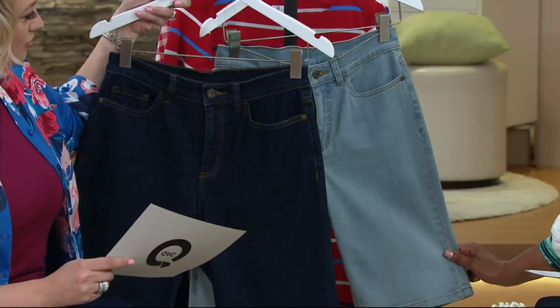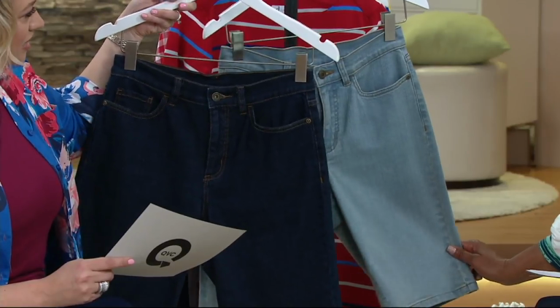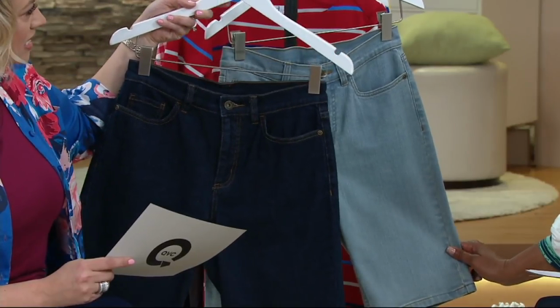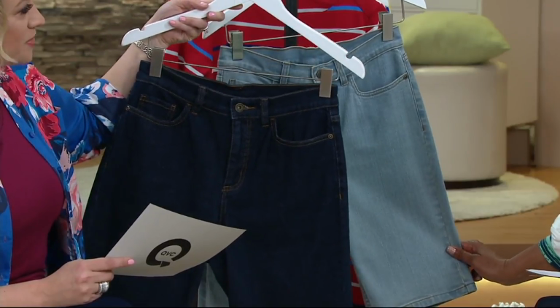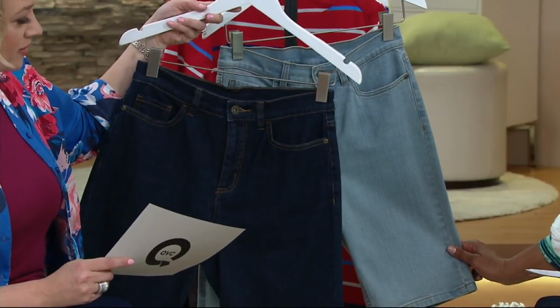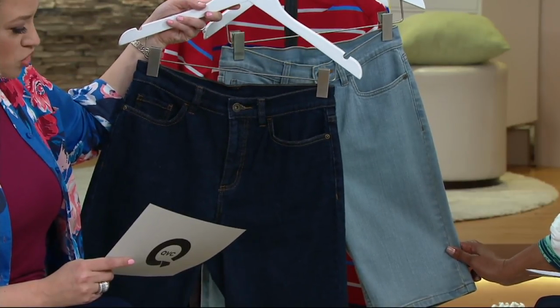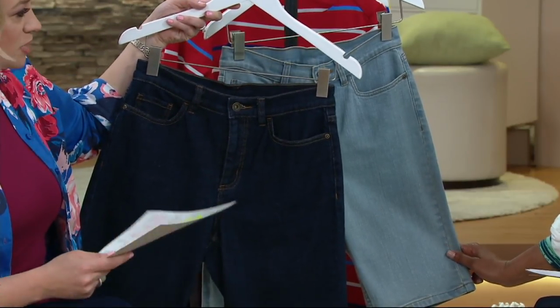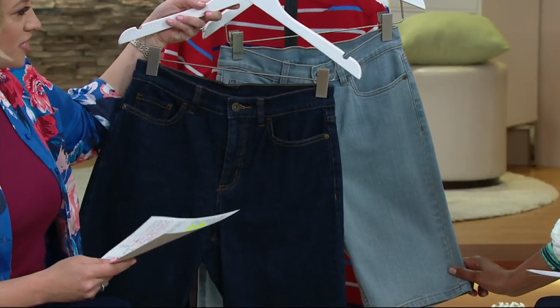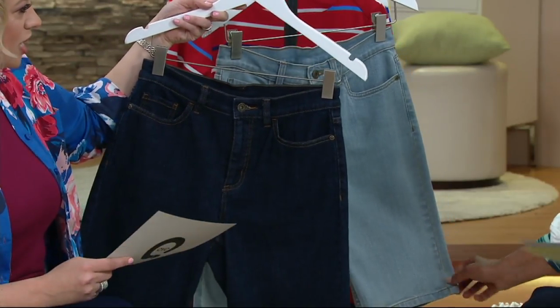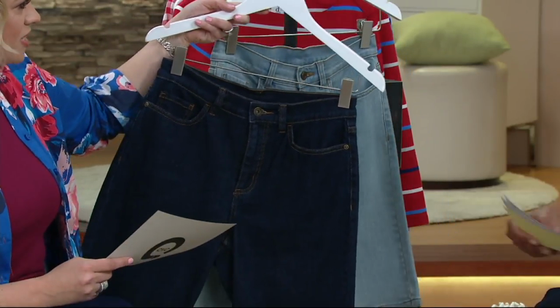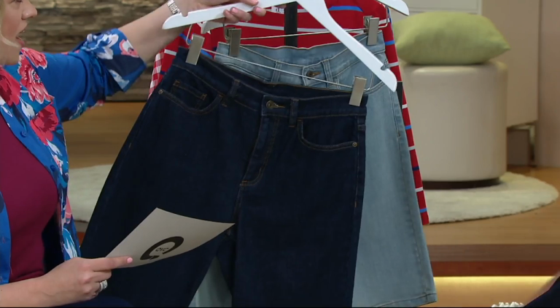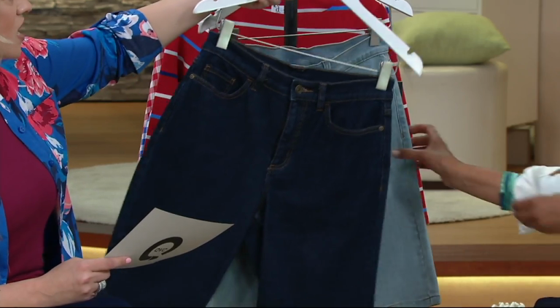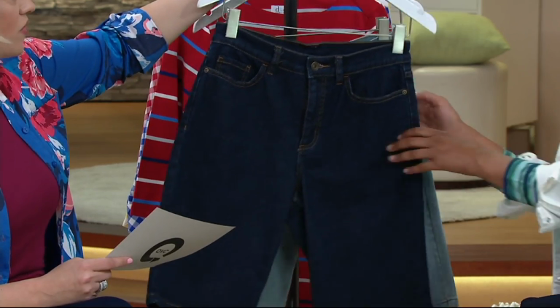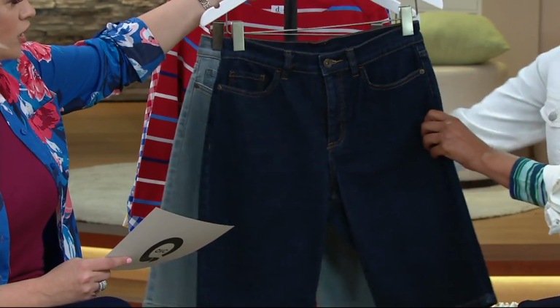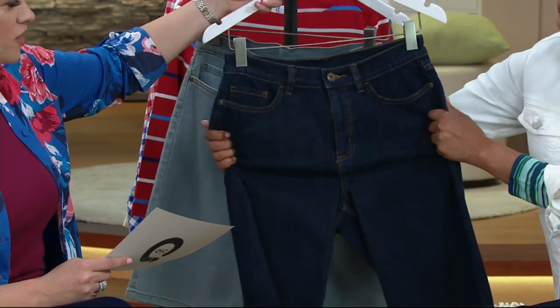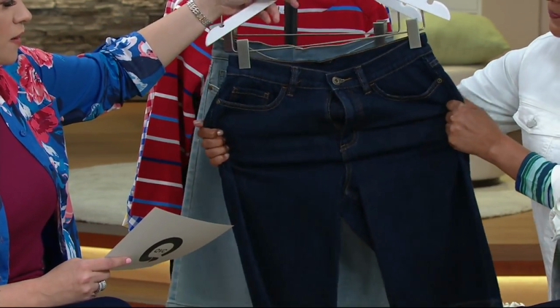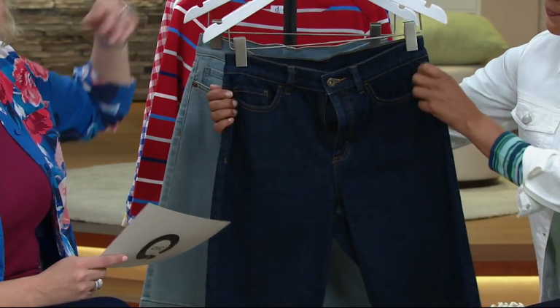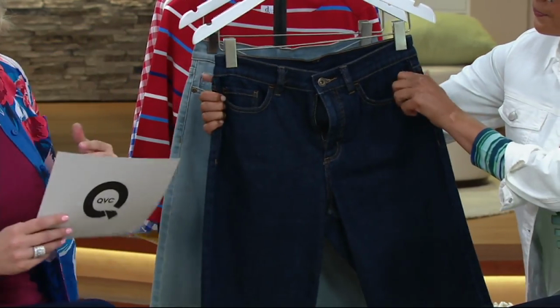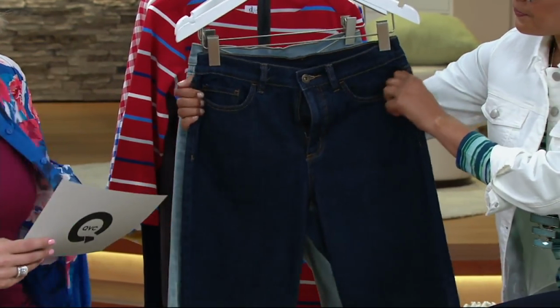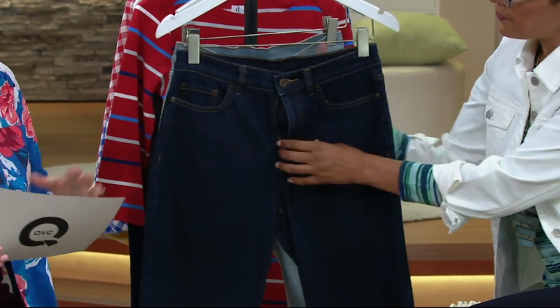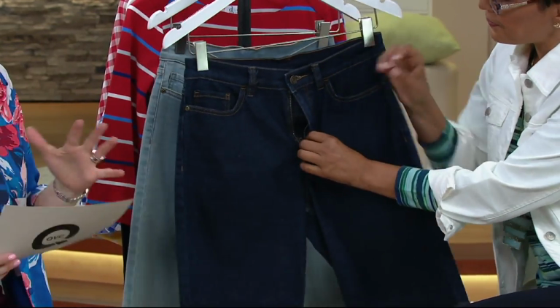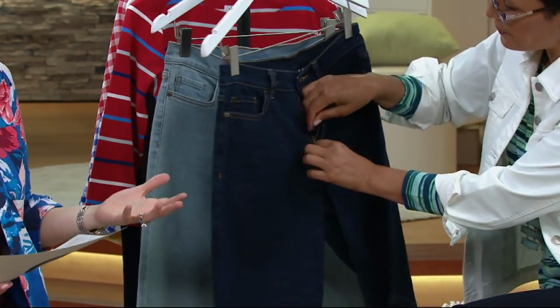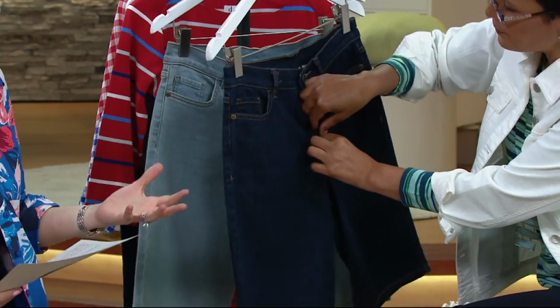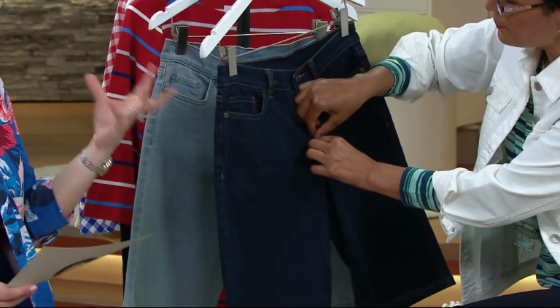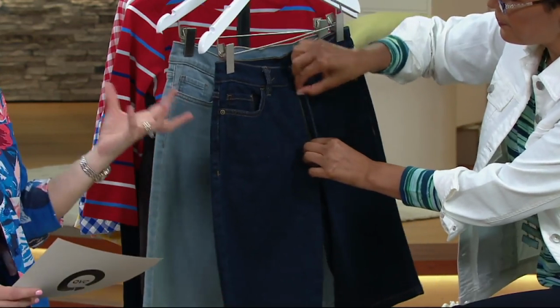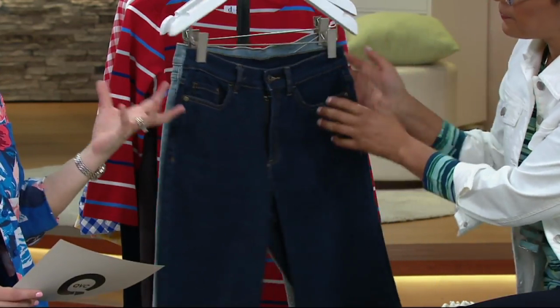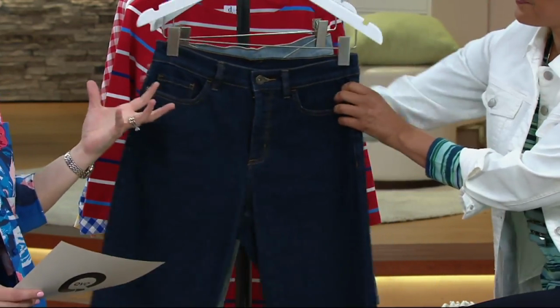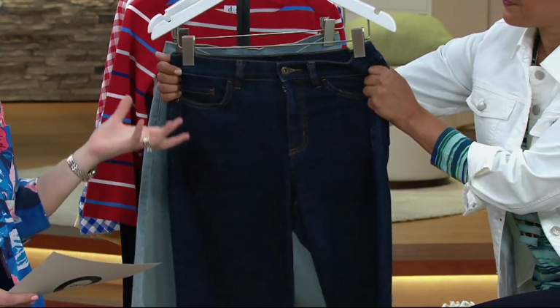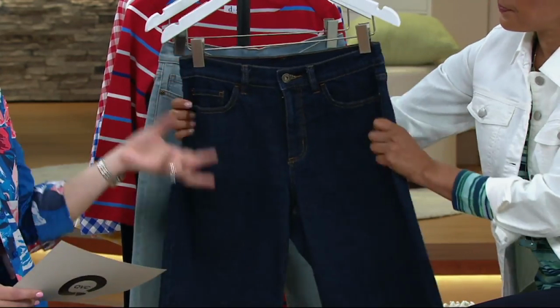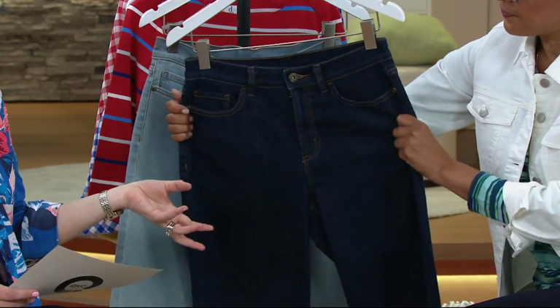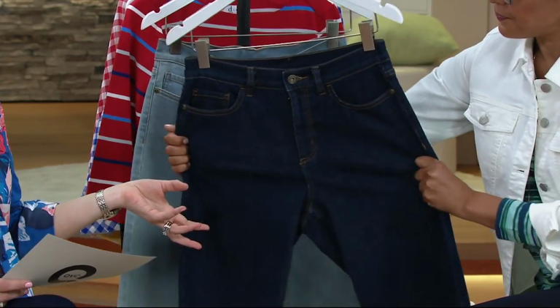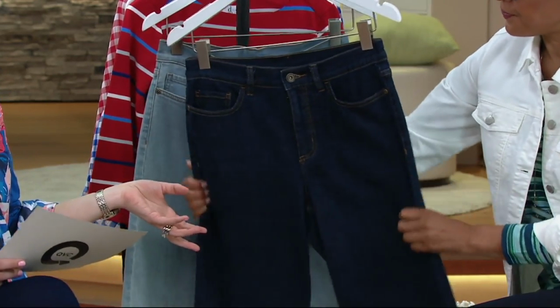So tell us about these shorts. They're 98% cotton, 2% spandex. You've got a little bit of stretch in there, but not too much — you still want them to look flattering and have enough body when you're wearing a short.